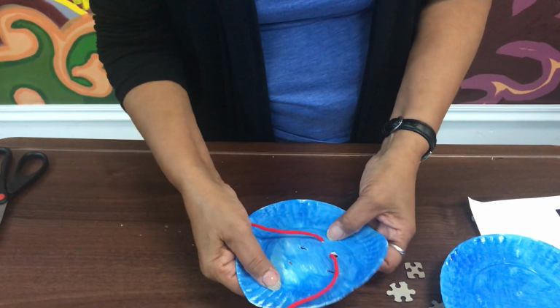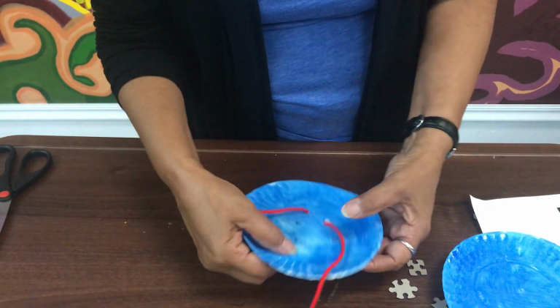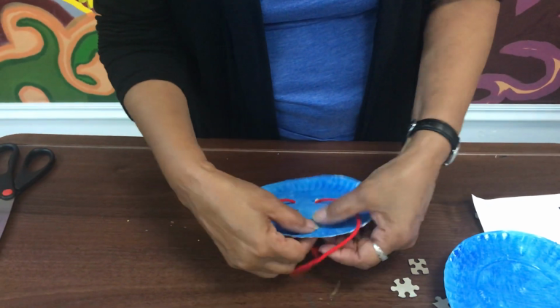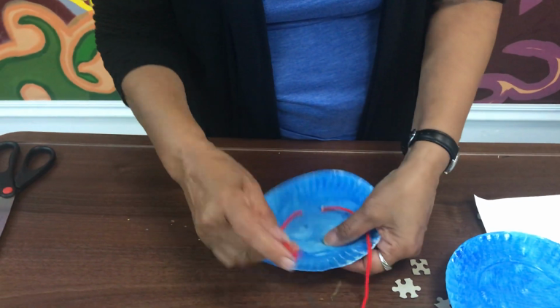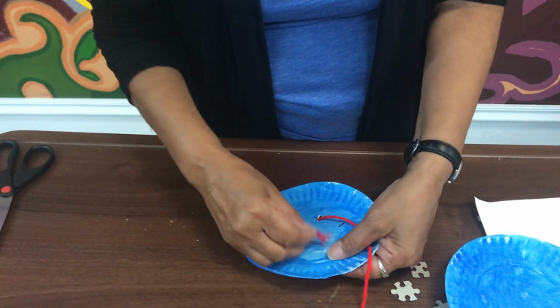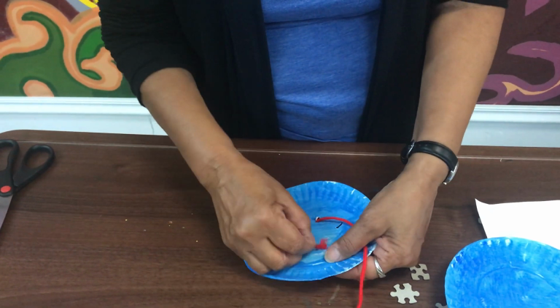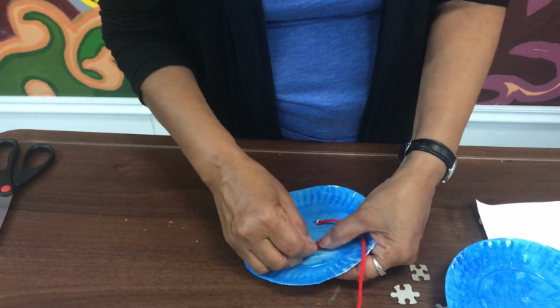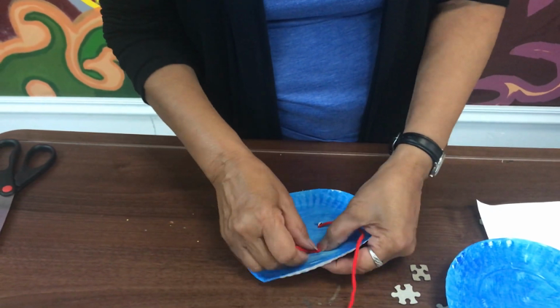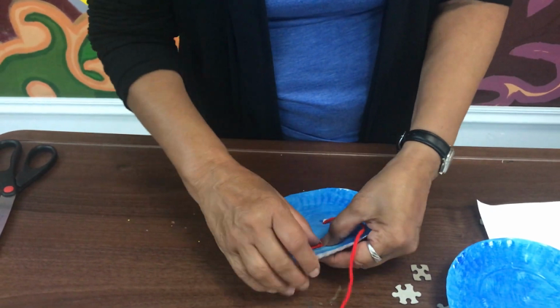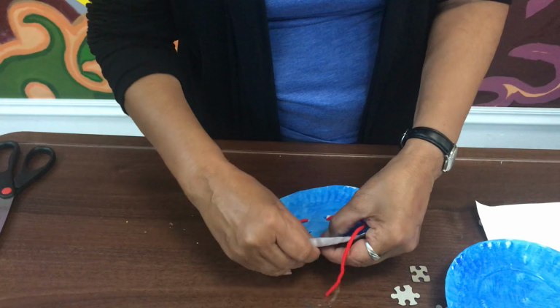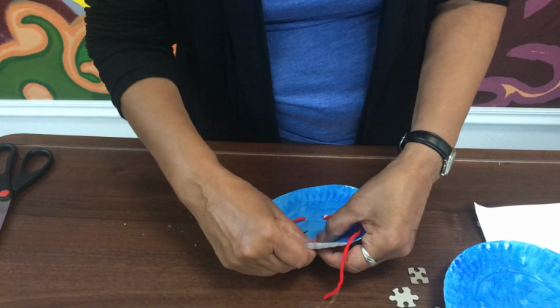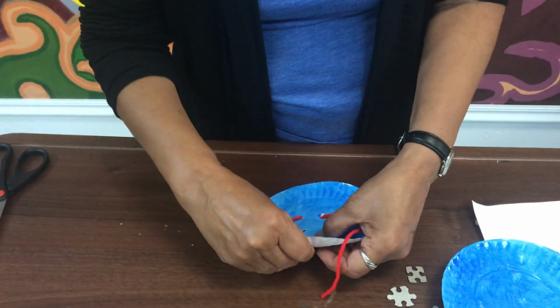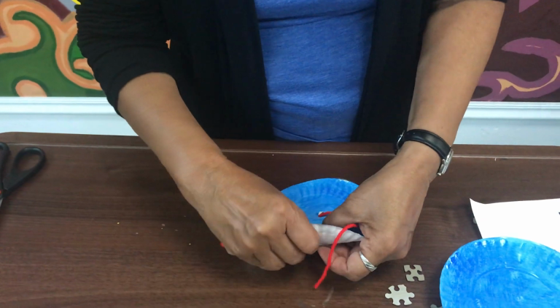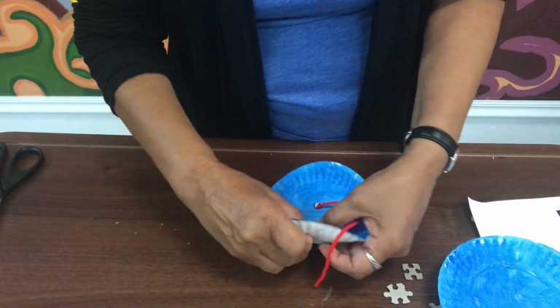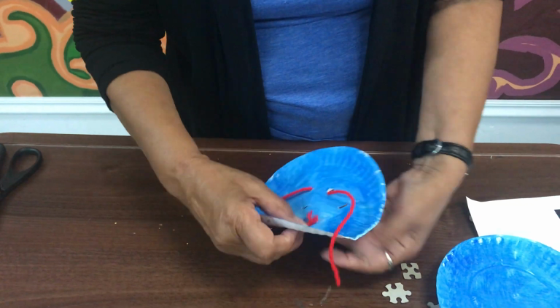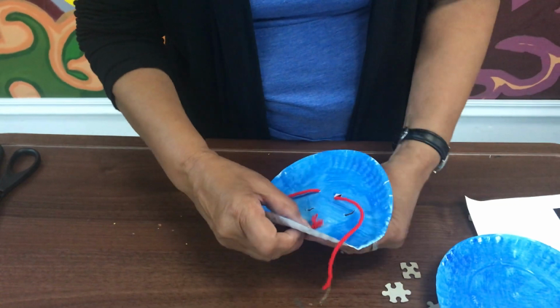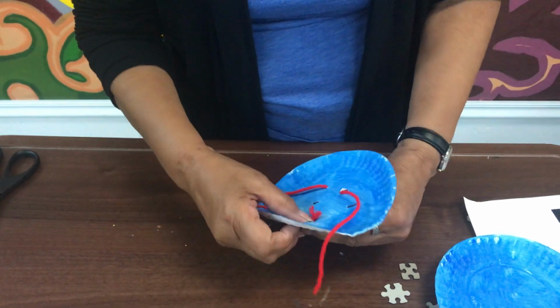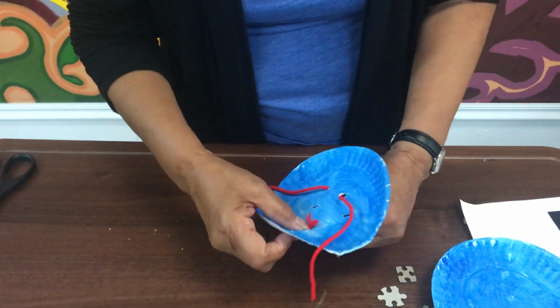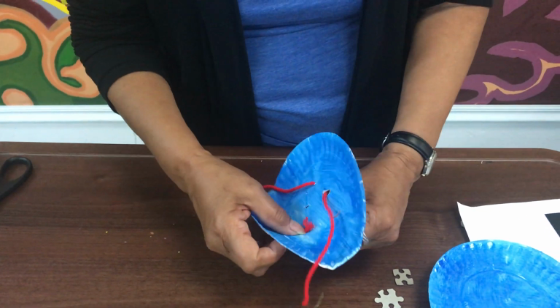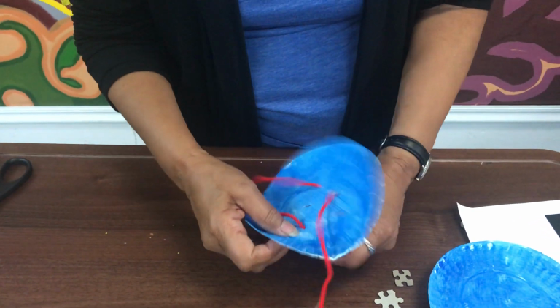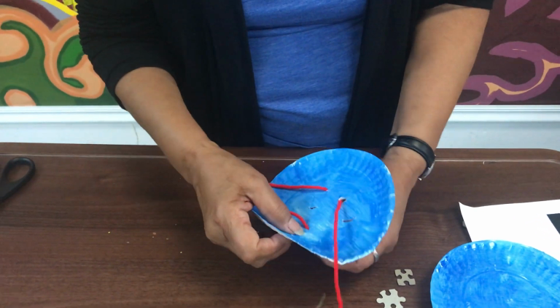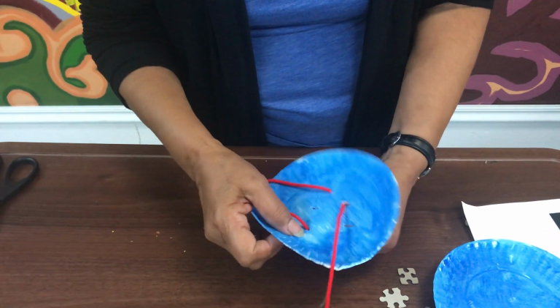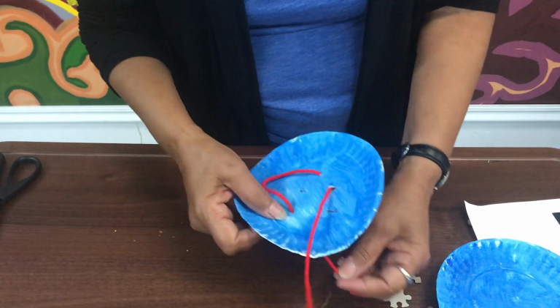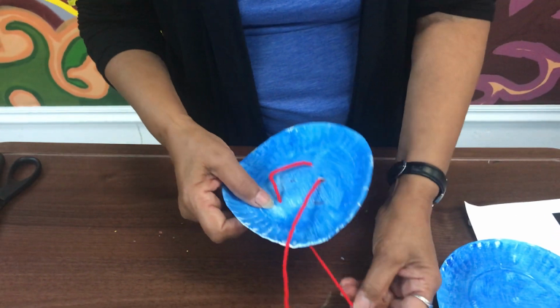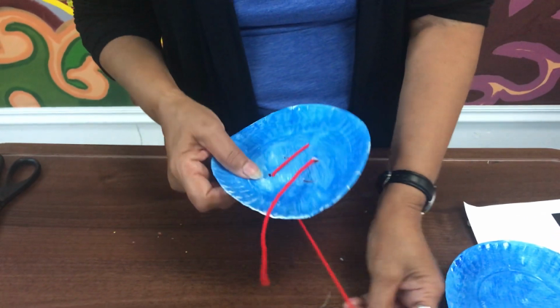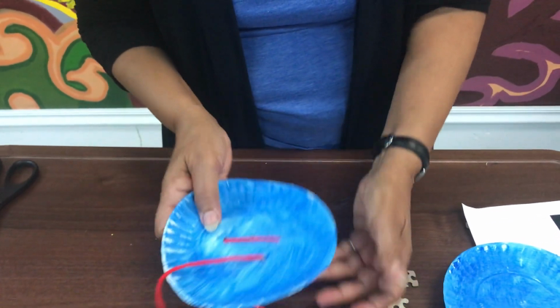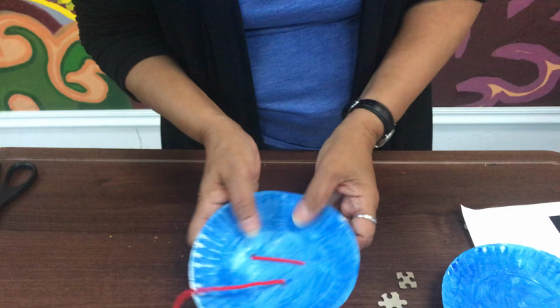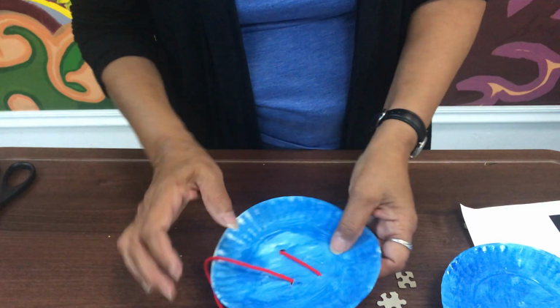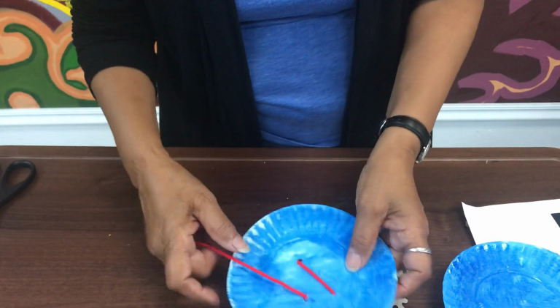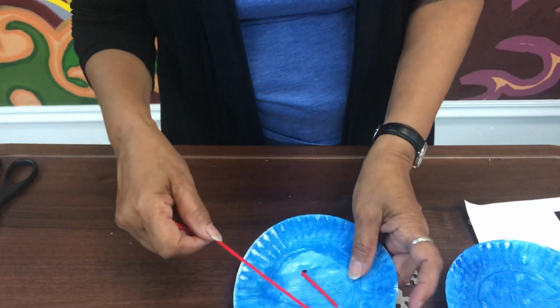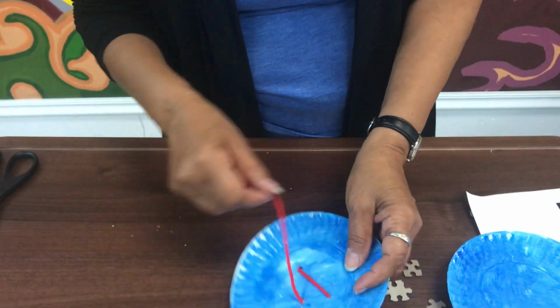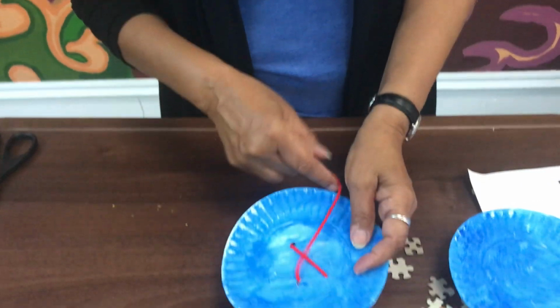So you start creating. You can make a star, you can make a circle — see how it starts to take shape.